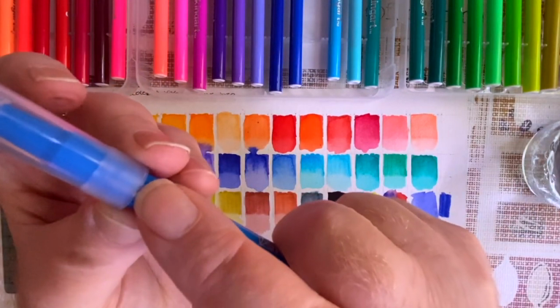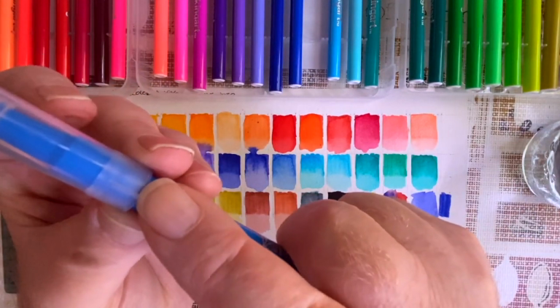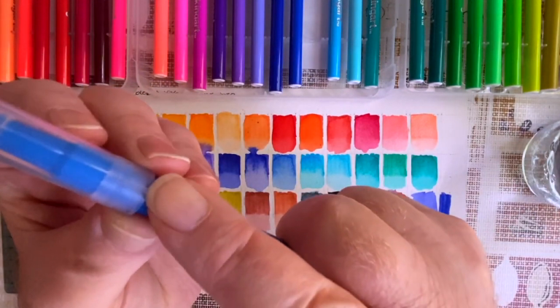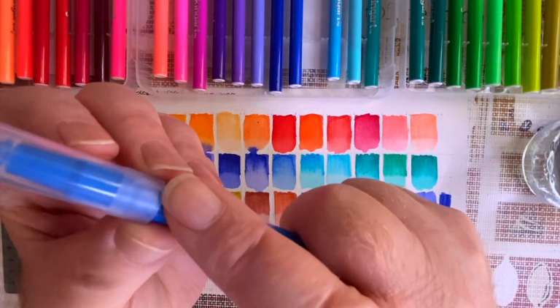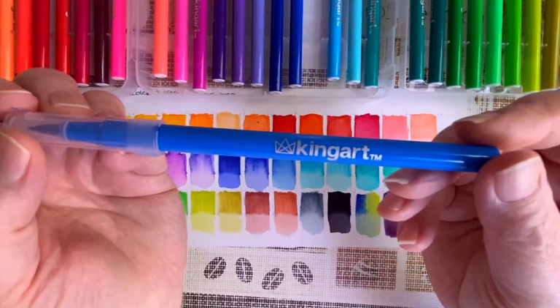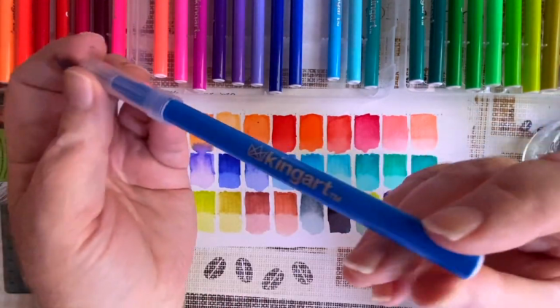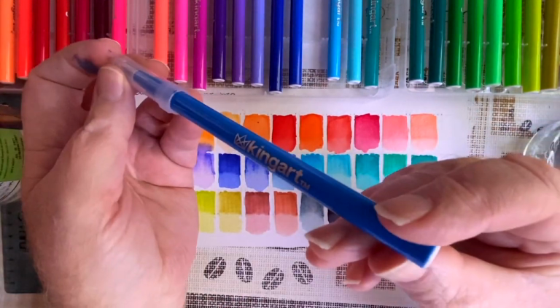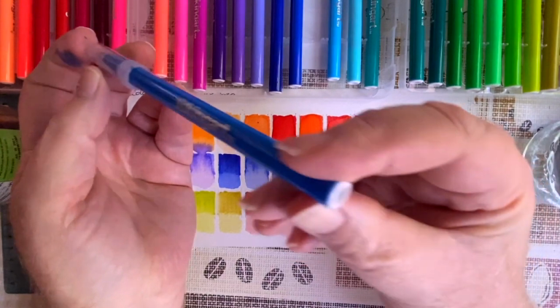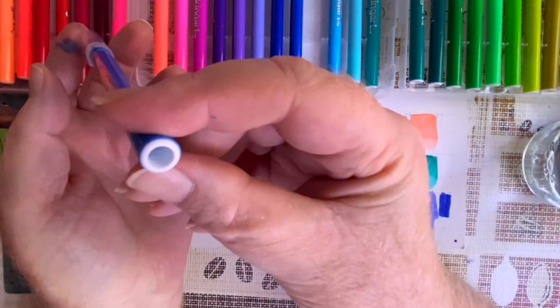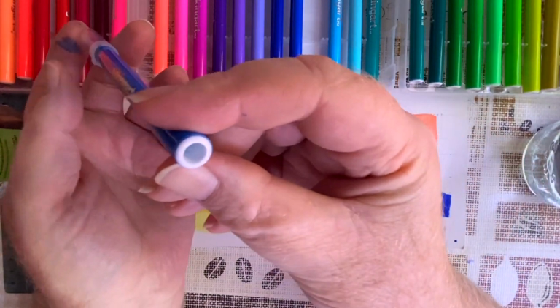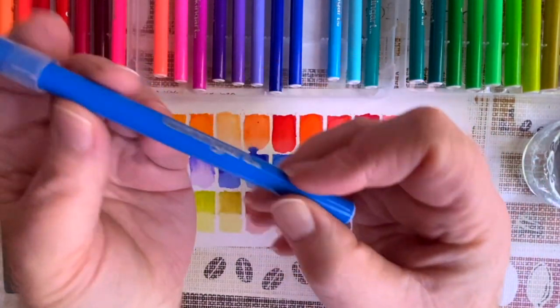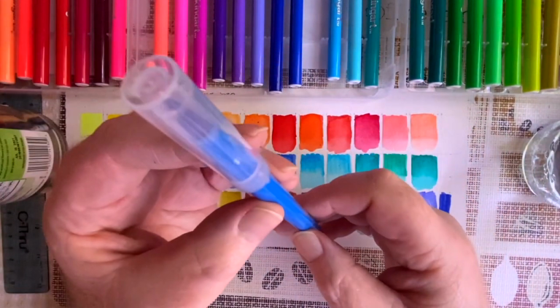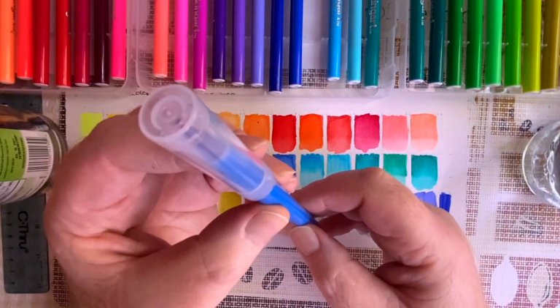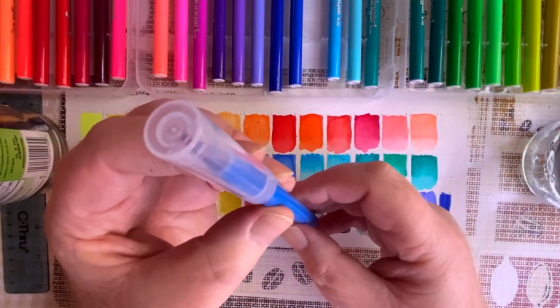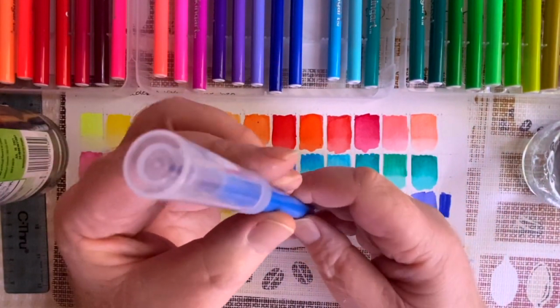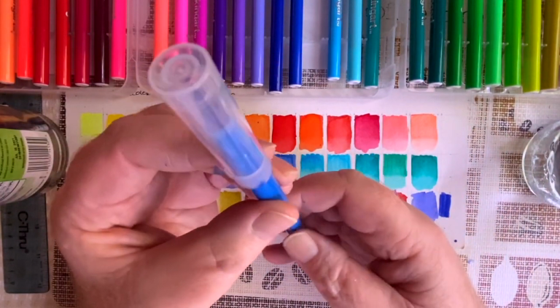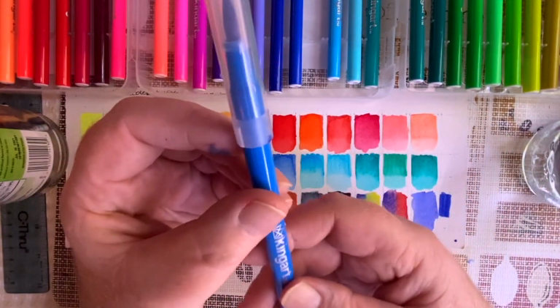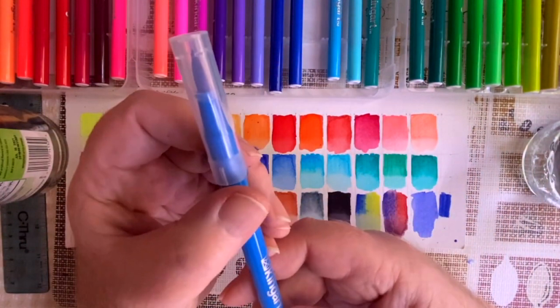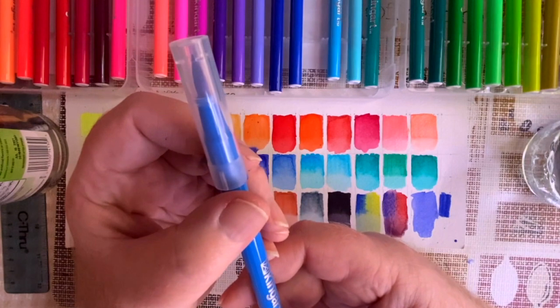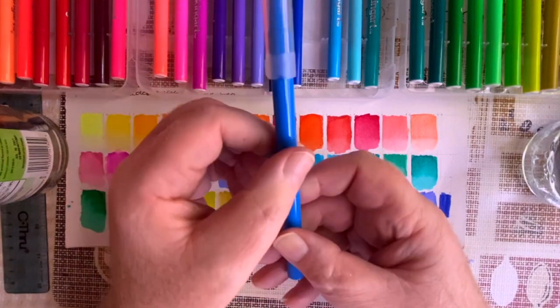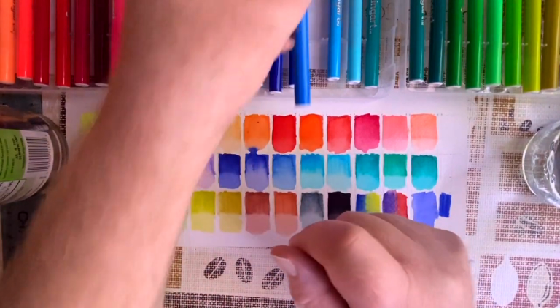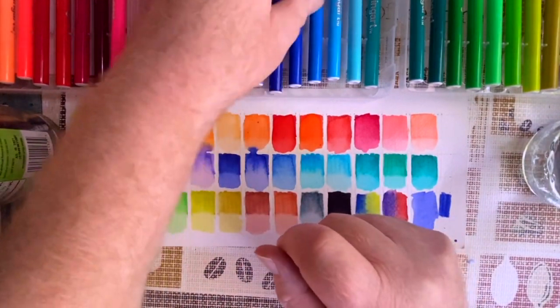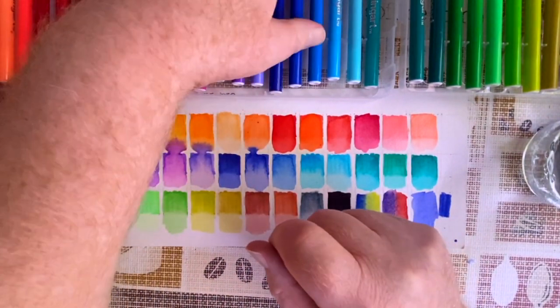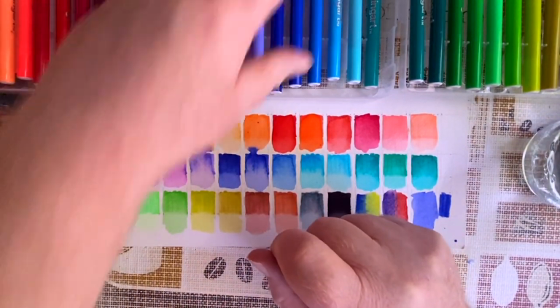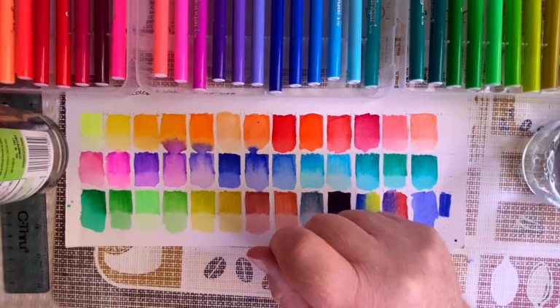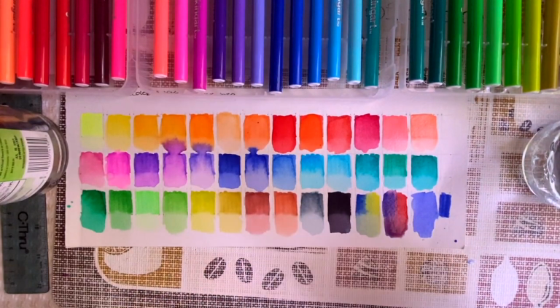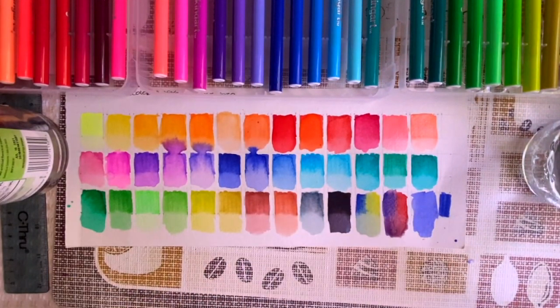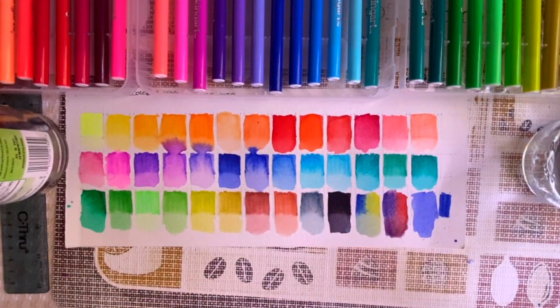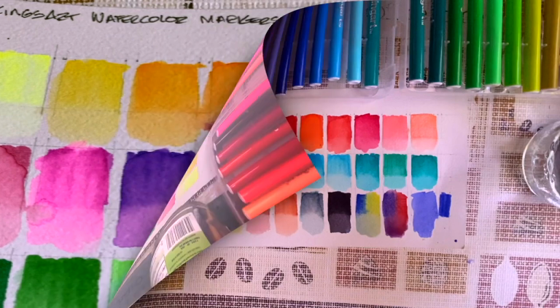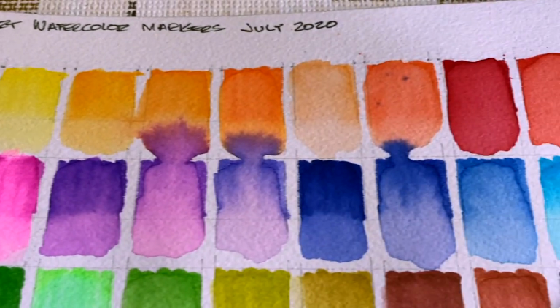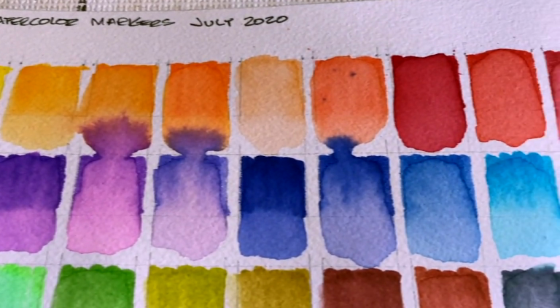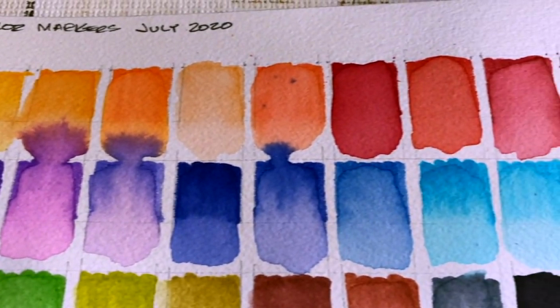Notice this little tab here on the tip of the cap — that's so it doesn't roll off a tilted work surface. Some things this marker is missing is the color name. They should have printed the color name right on it, and it has a hollowed out end, so you get less ink overall.